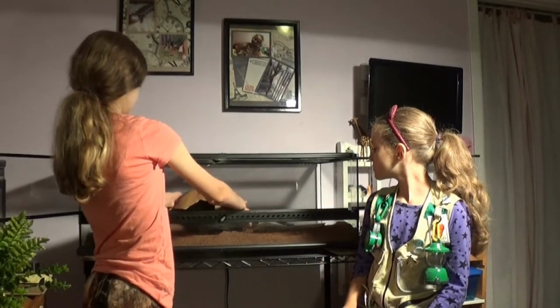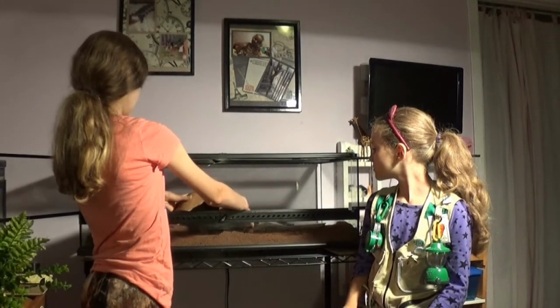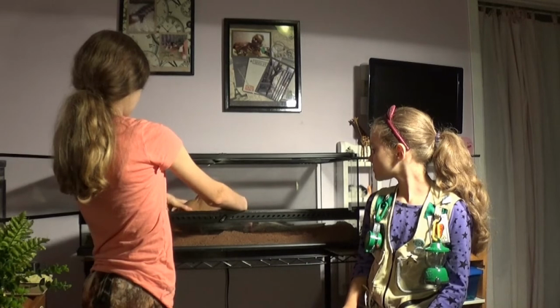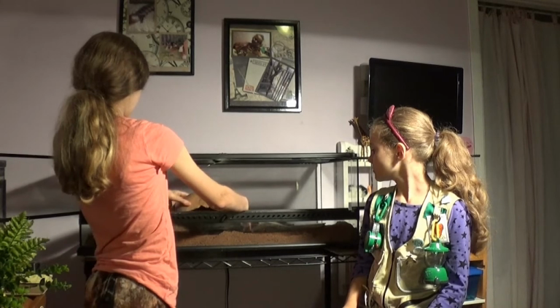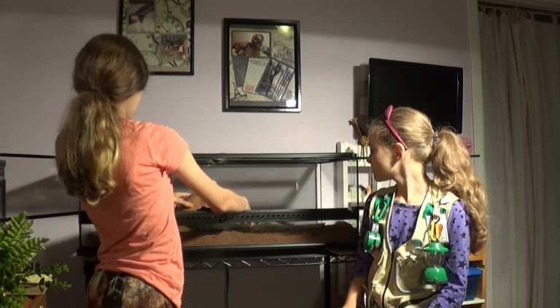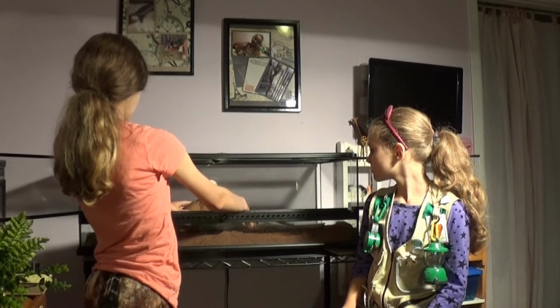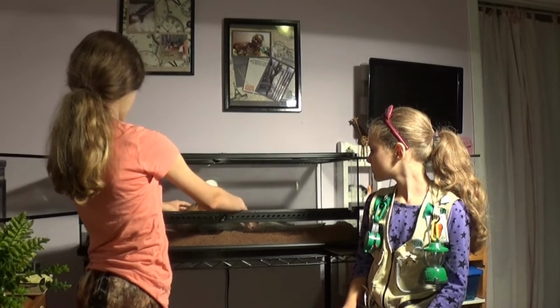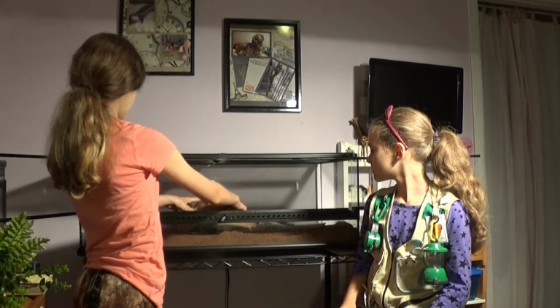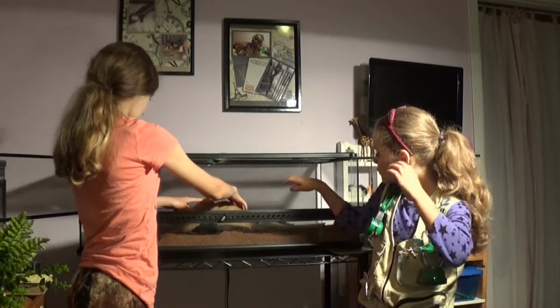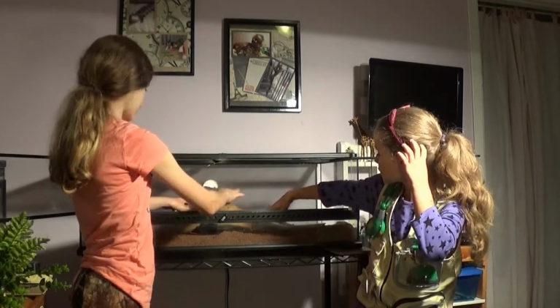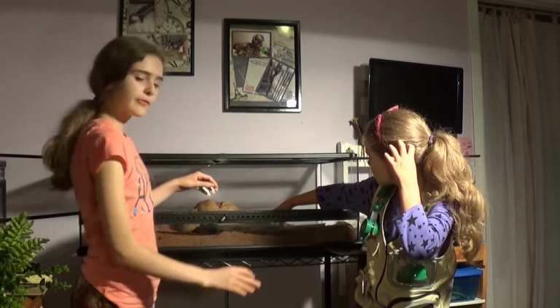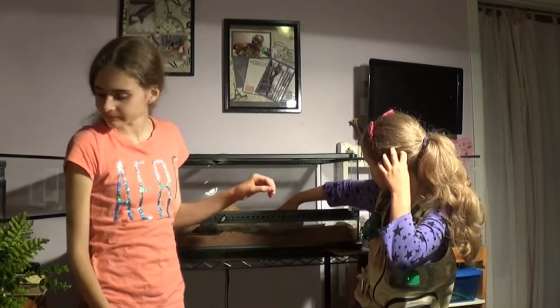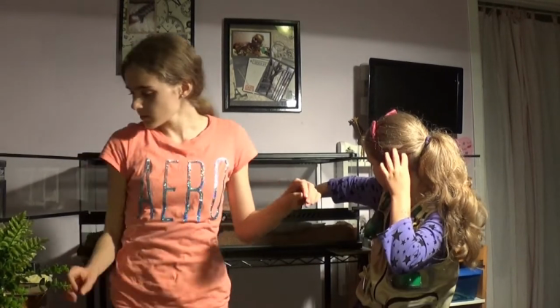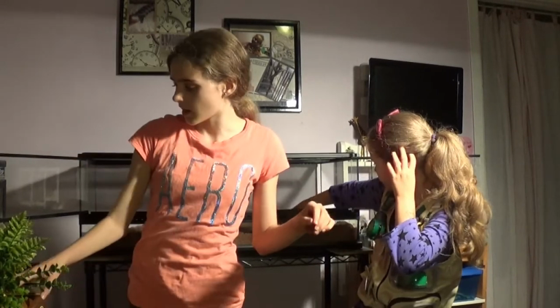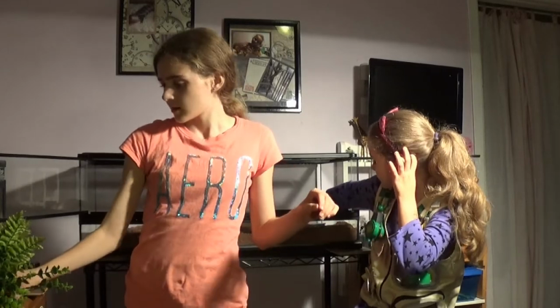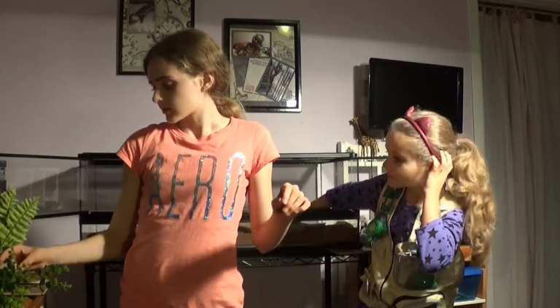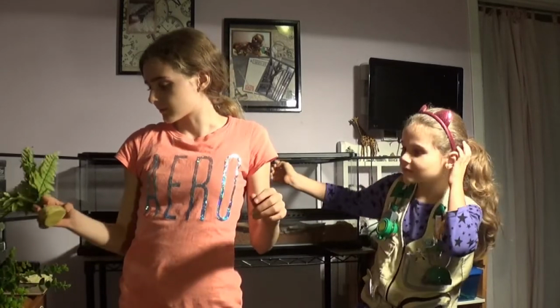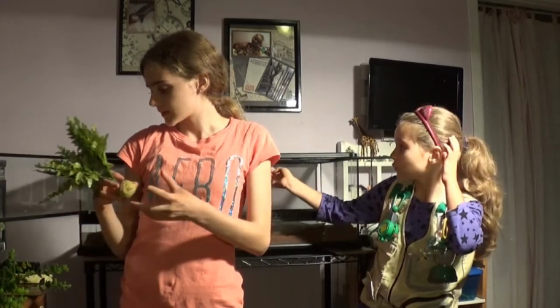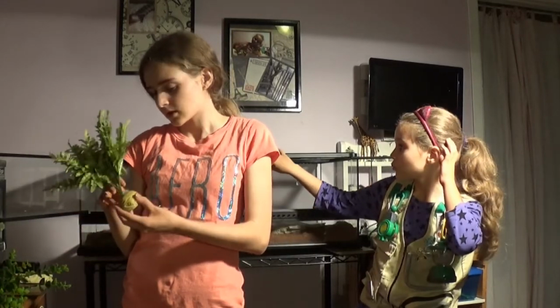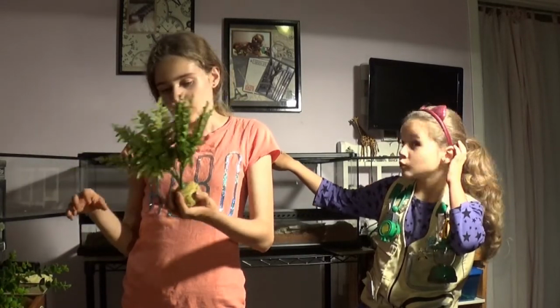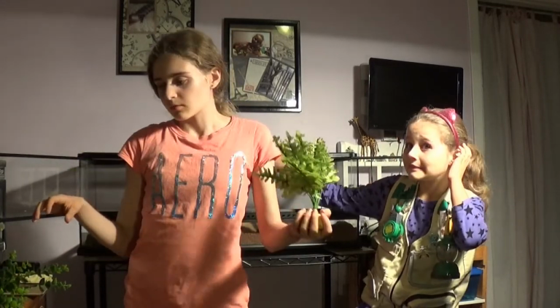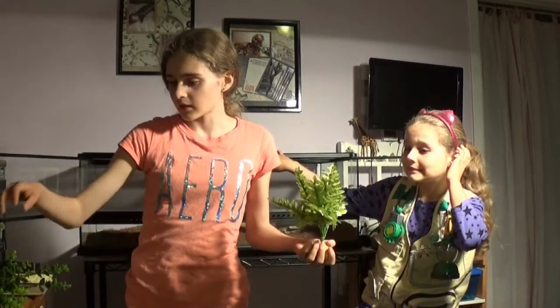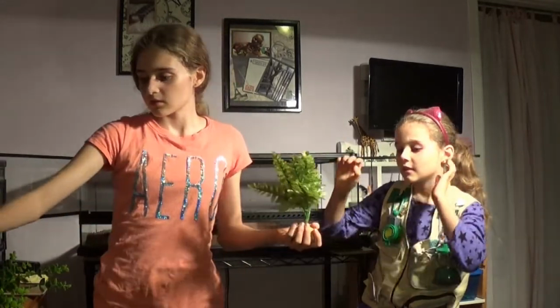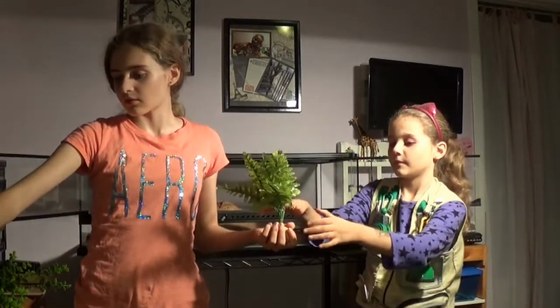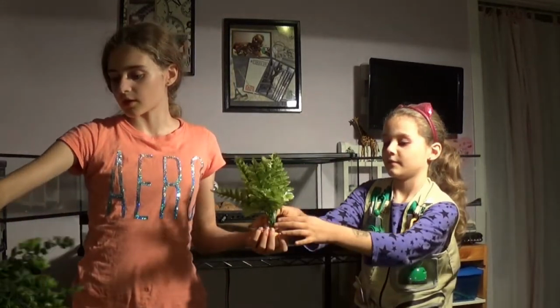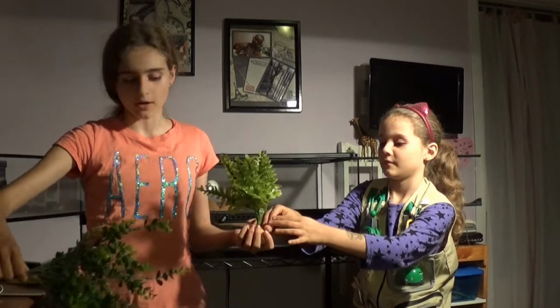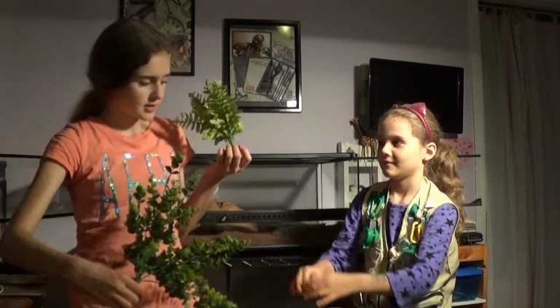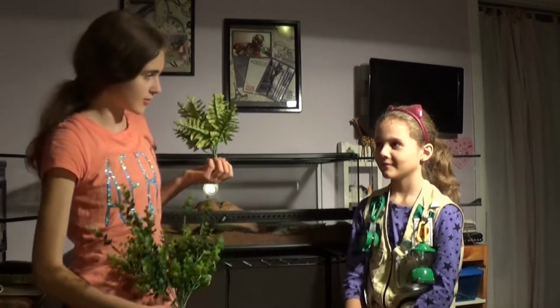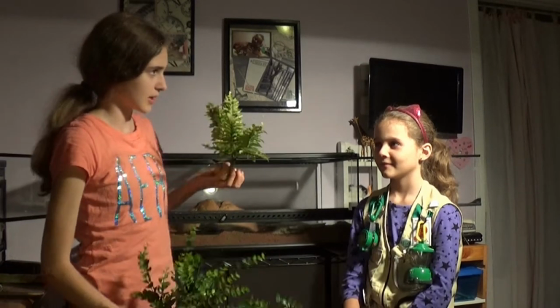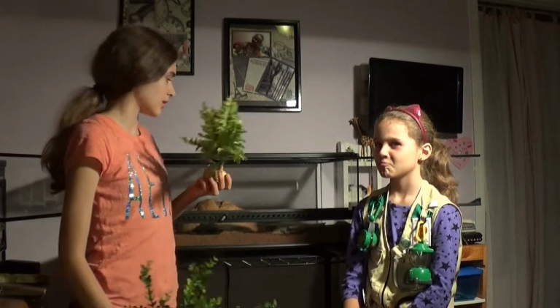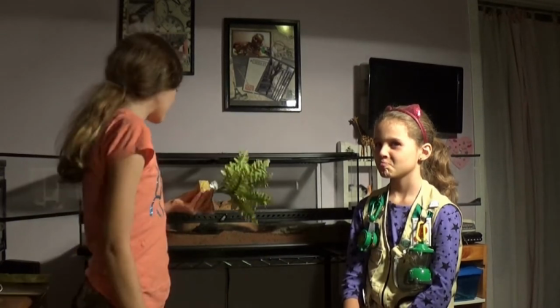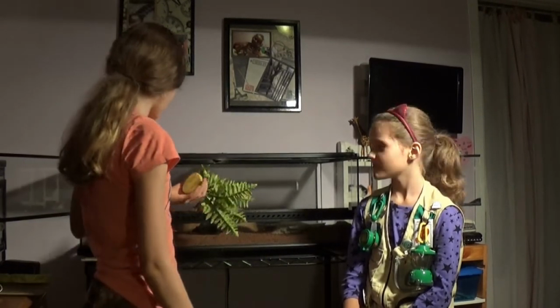We also got her hide here, and some plants to help her hide and to make the enclosure look better.